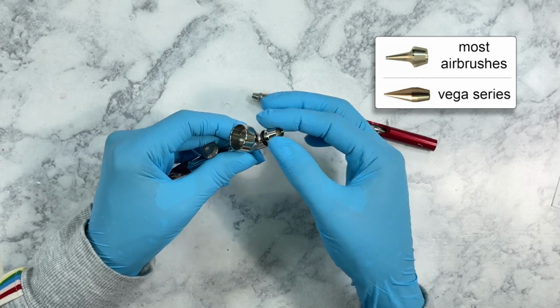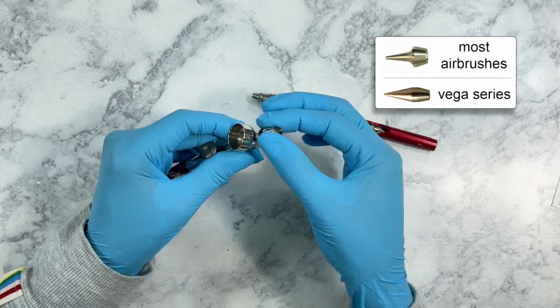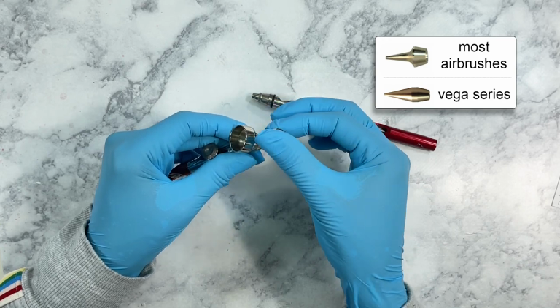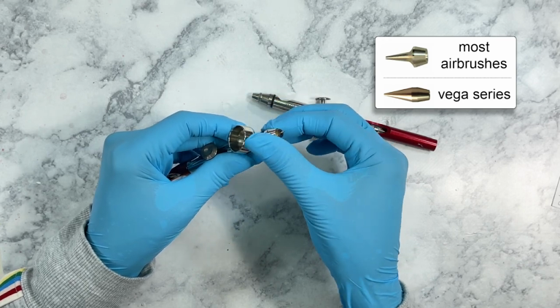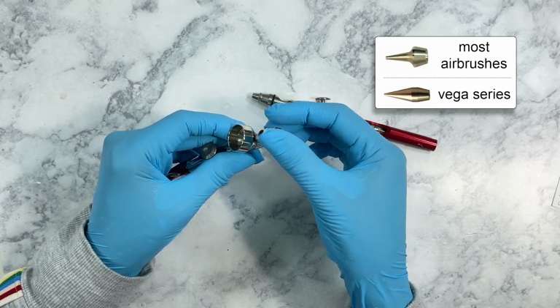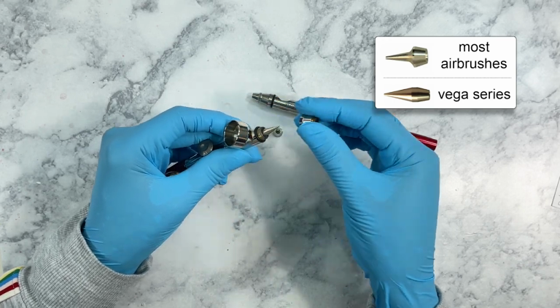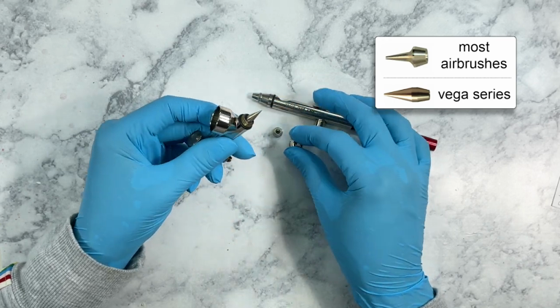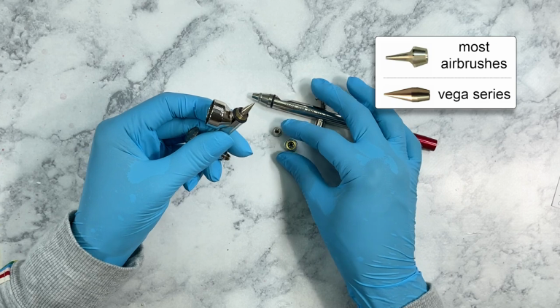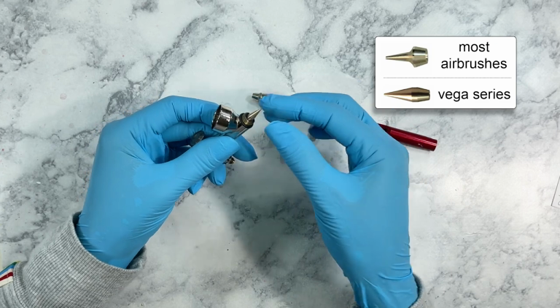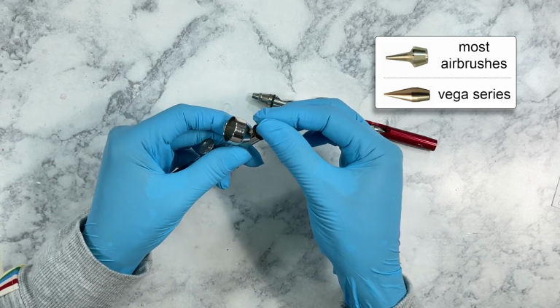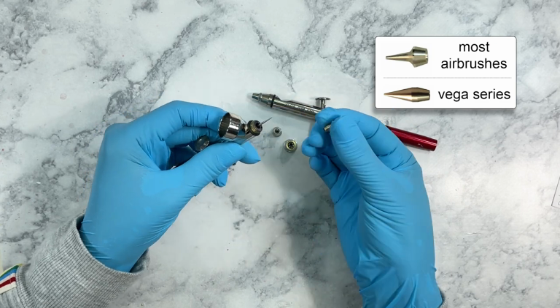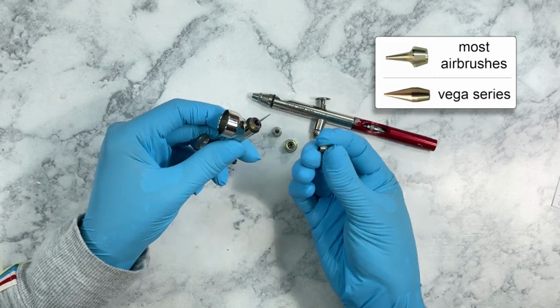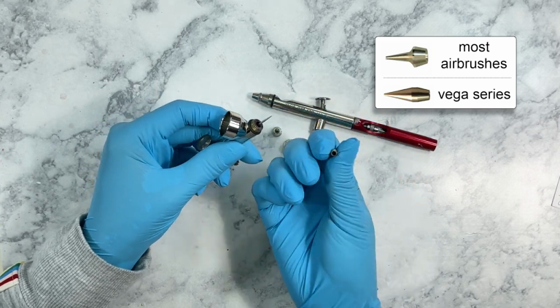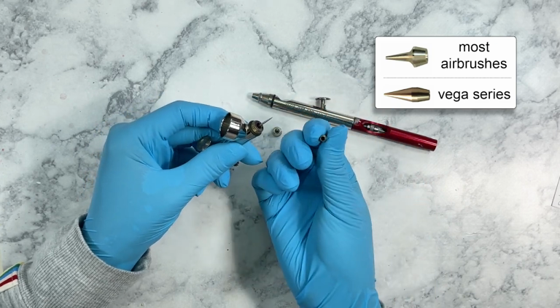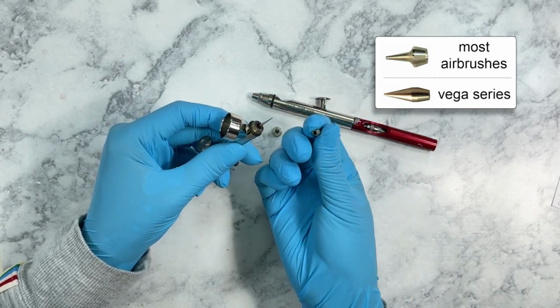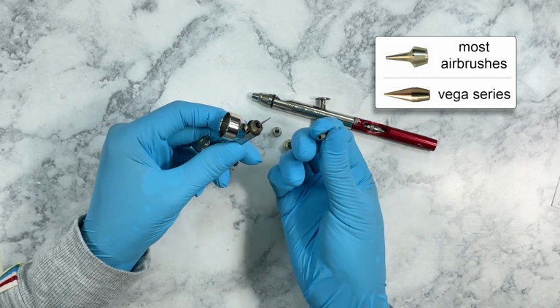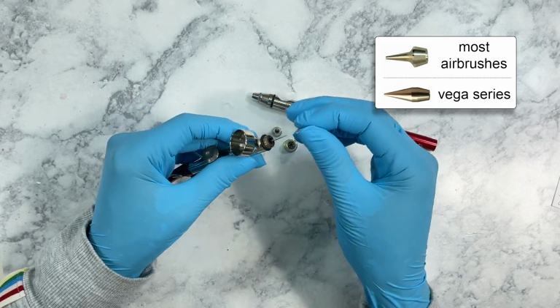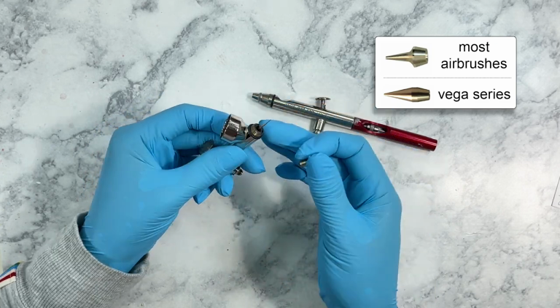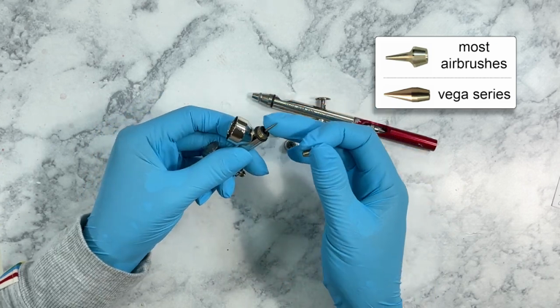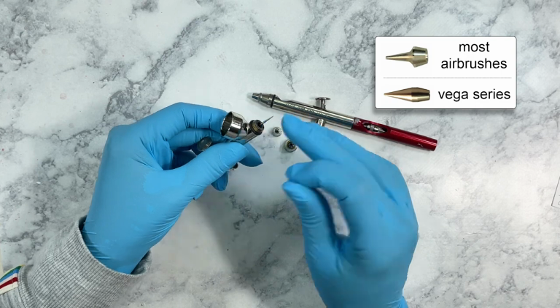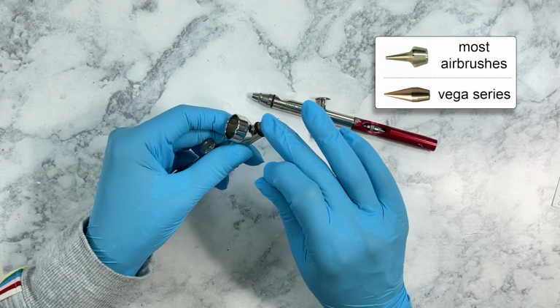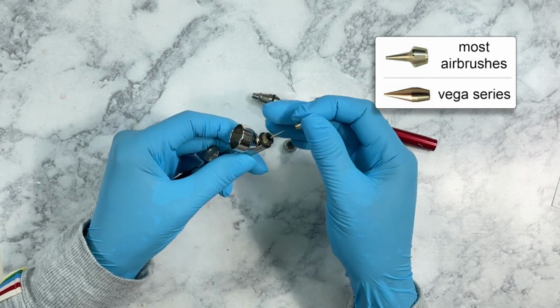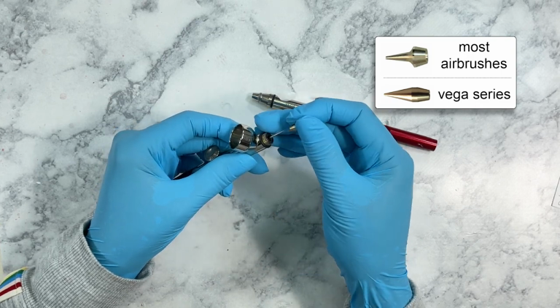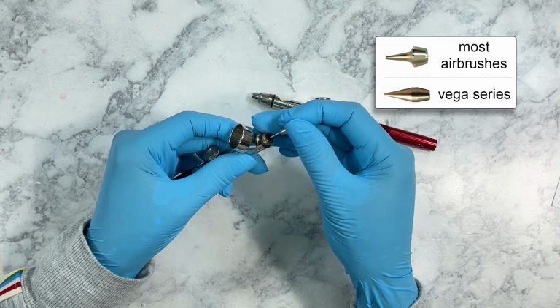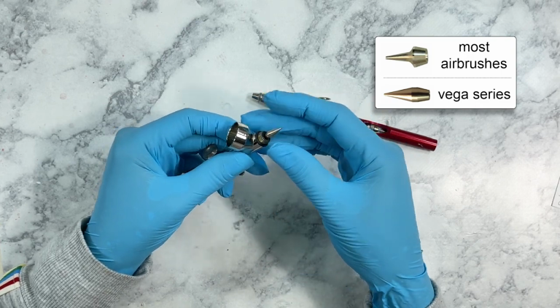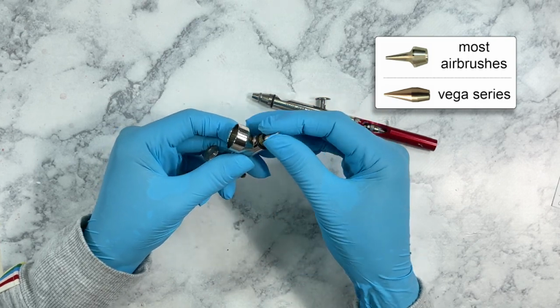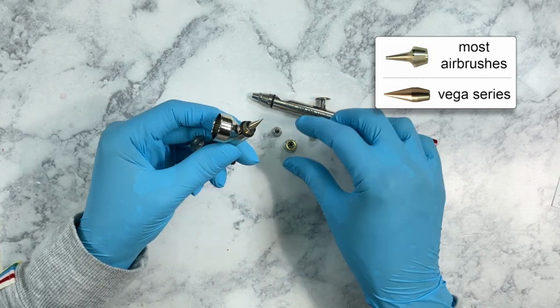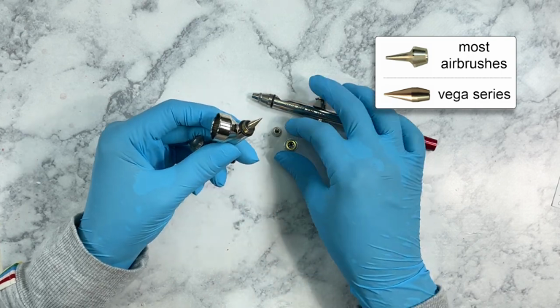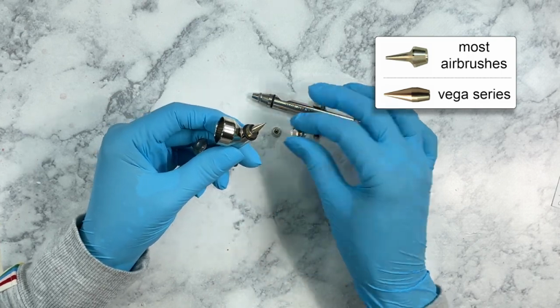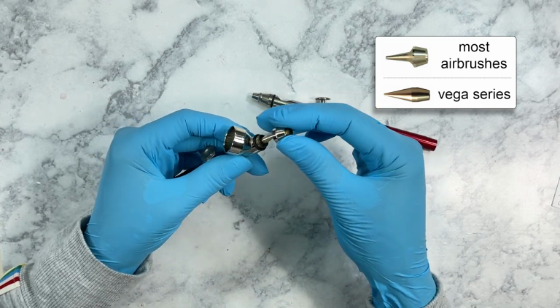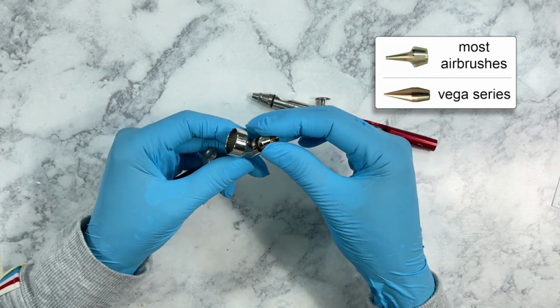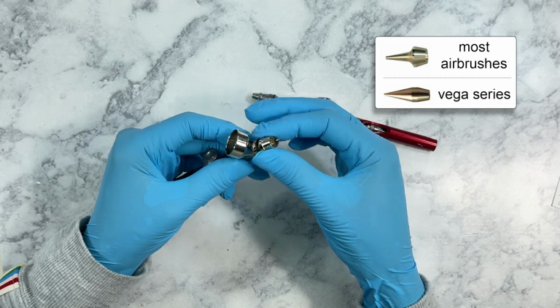This brush is also very easy to disassemble when you do get a clog or you need to clean it. You can easily take it off, clean out any paint that's stuck in there or on your needle, and you're good to go to keep on airbrushing.